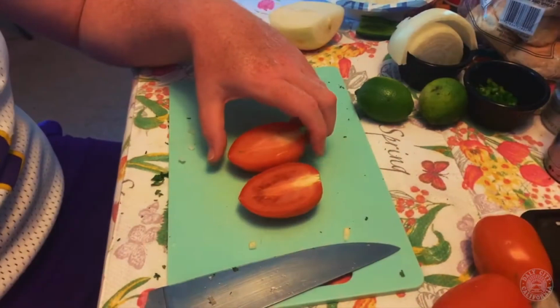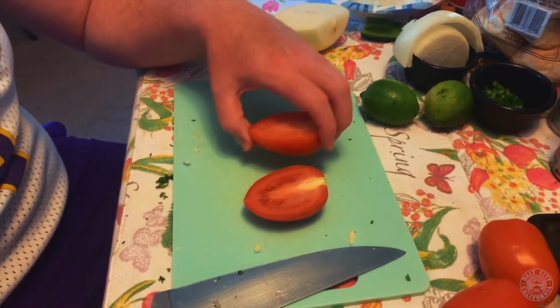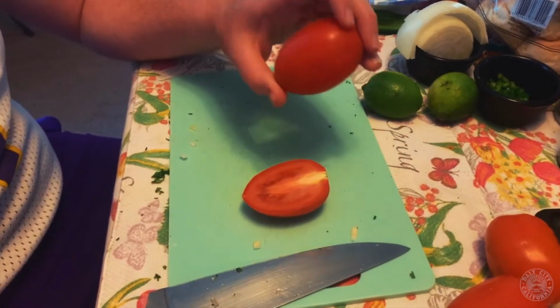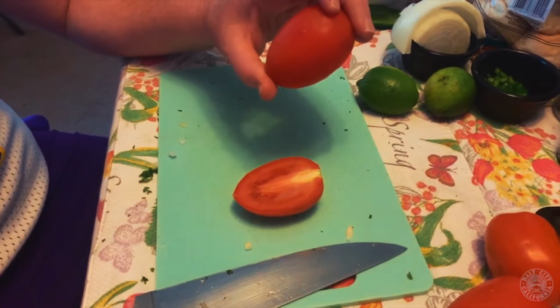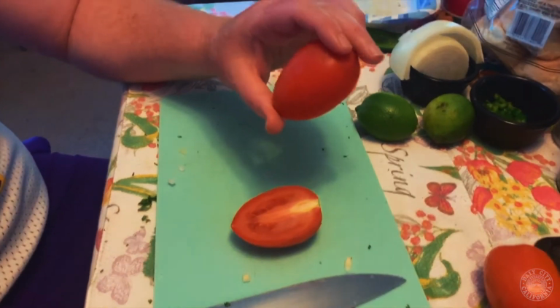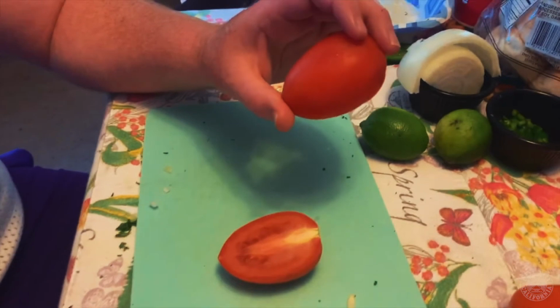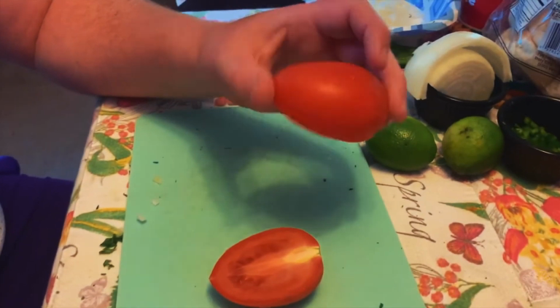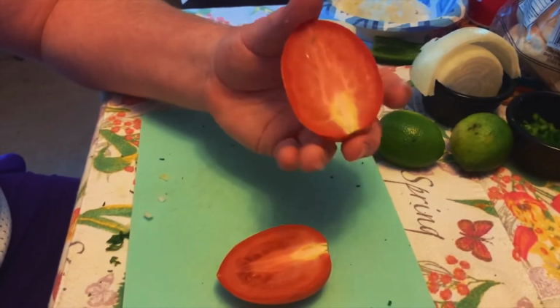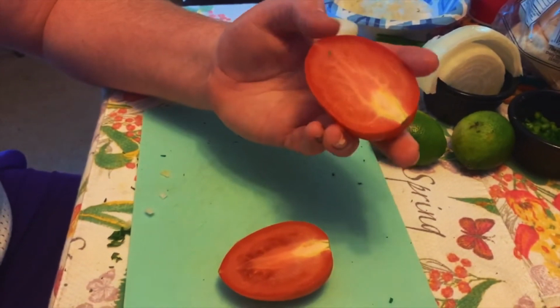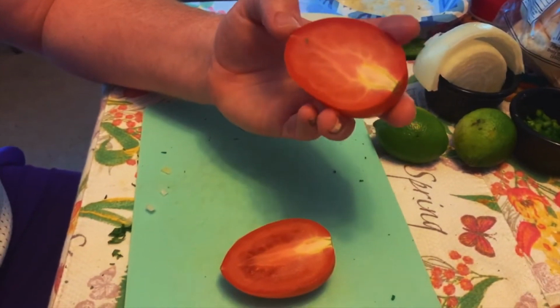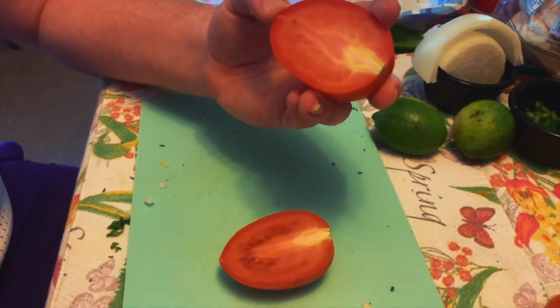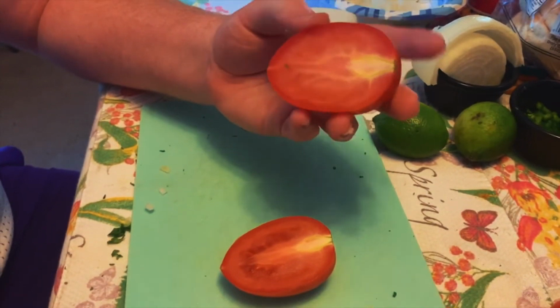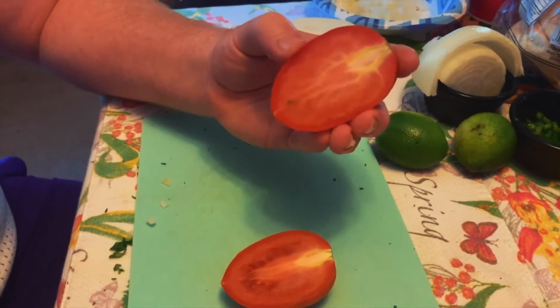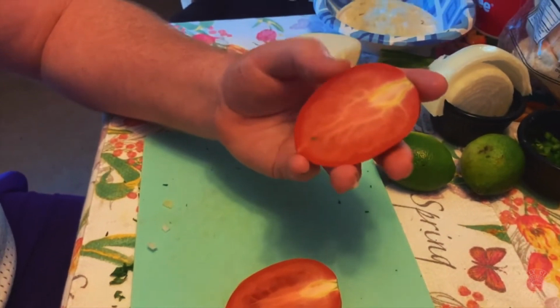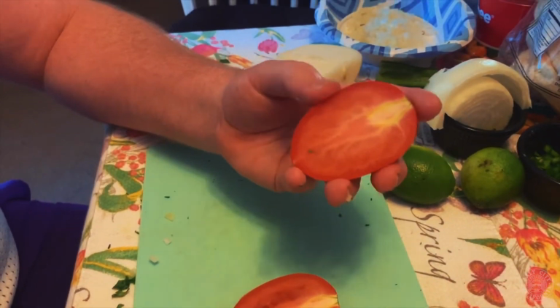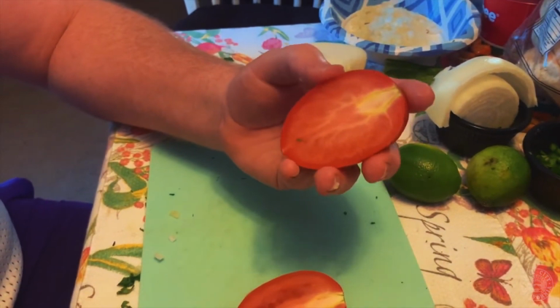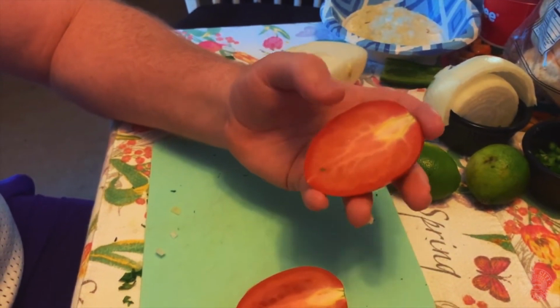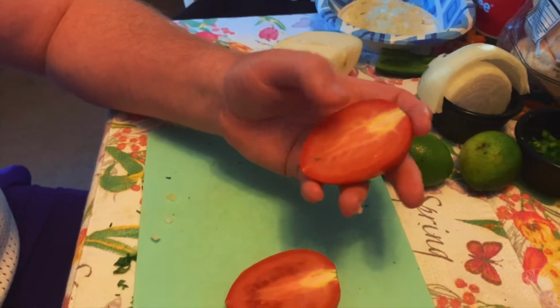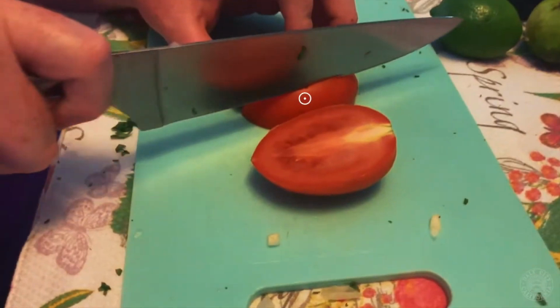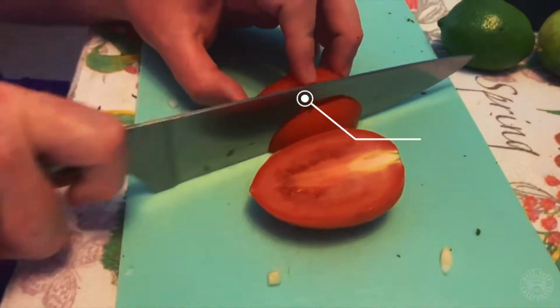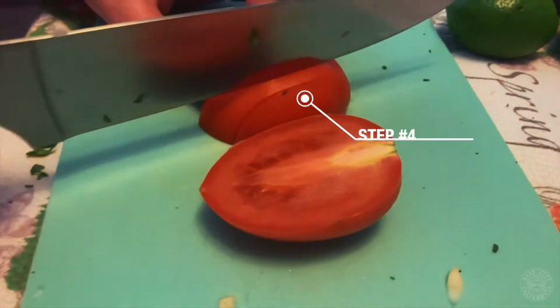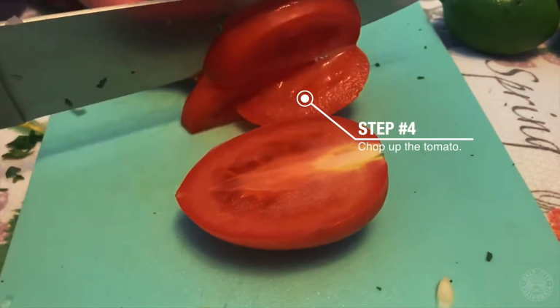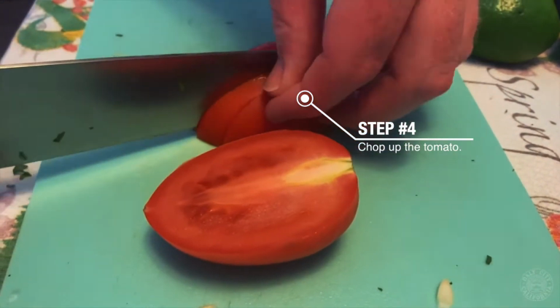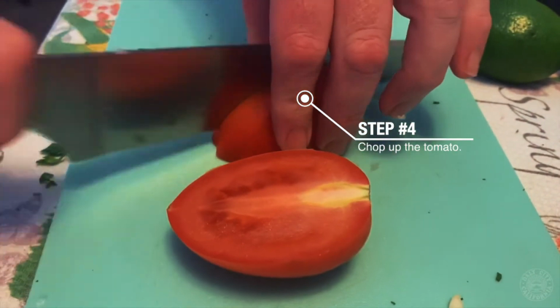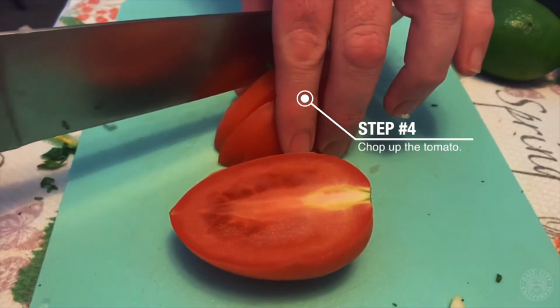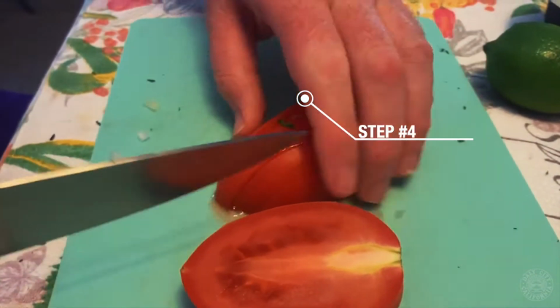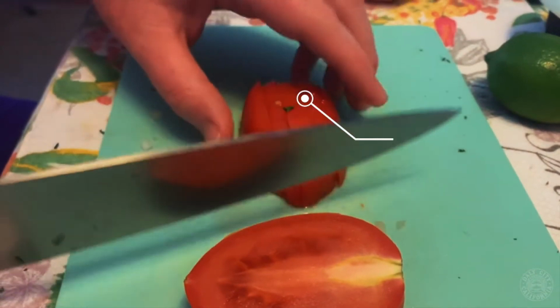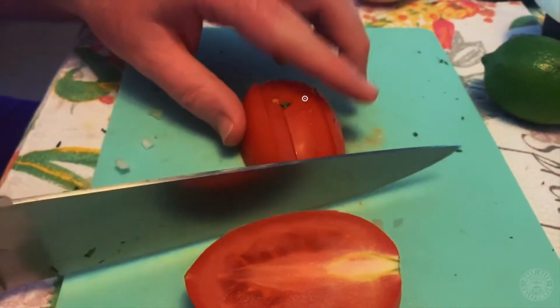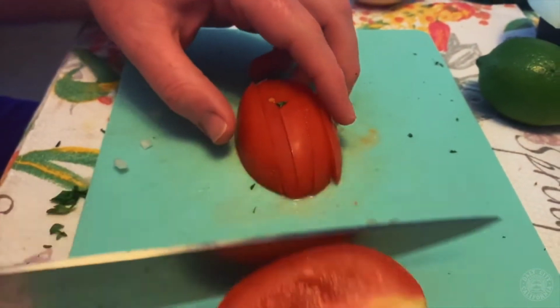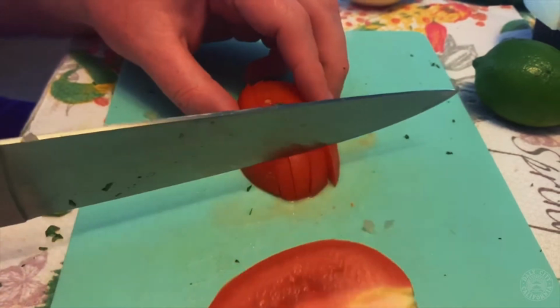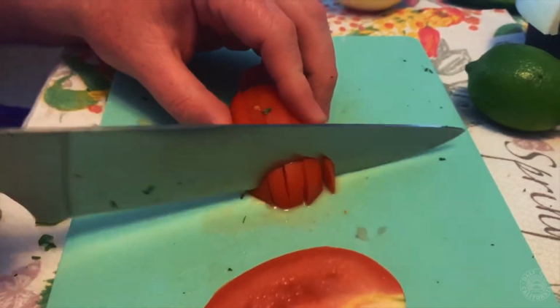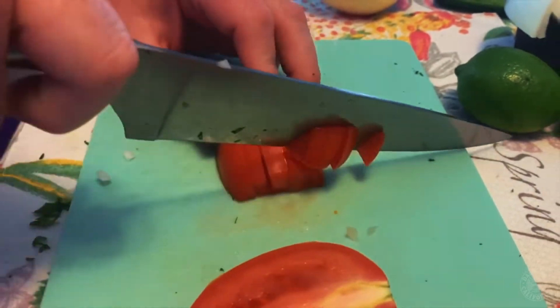The next ingredient for the pico de gallo is Roma tomatoes. These are a little more firm and don't have so much fluid. I'll show you the same technique — go down with your knife, and then once you're done cutting straight, flip your hand around and start cutting the cubes.